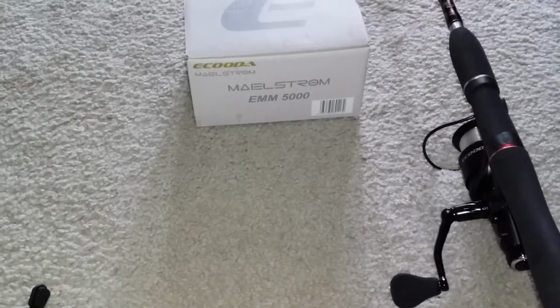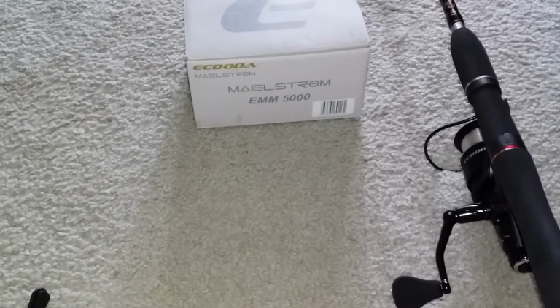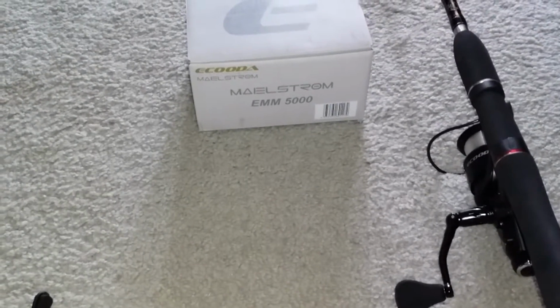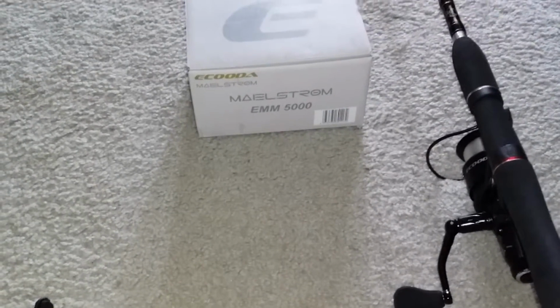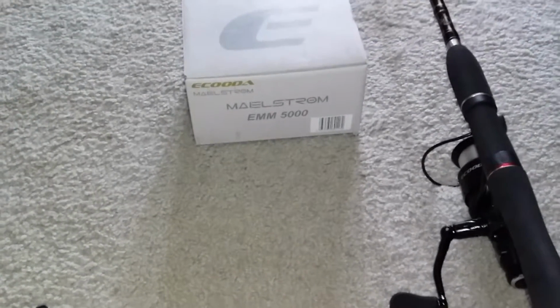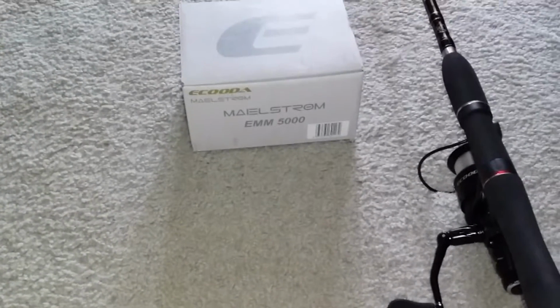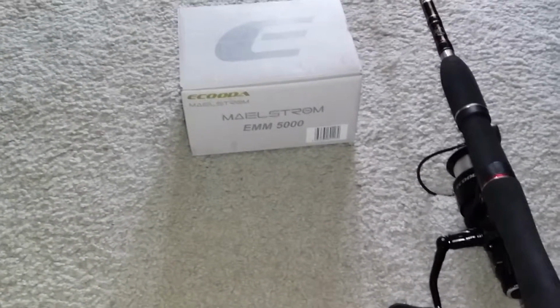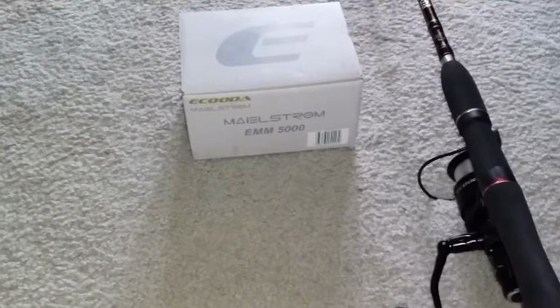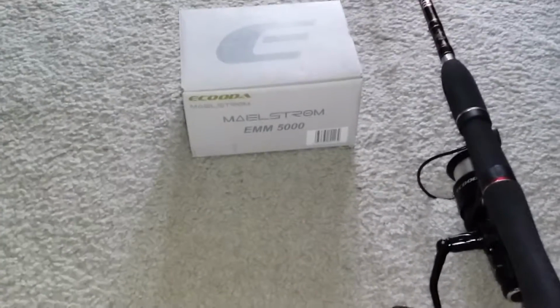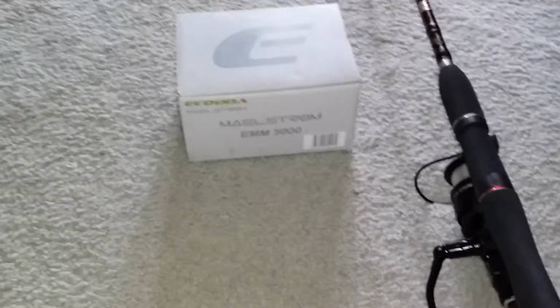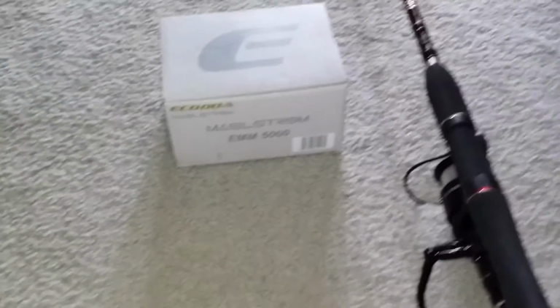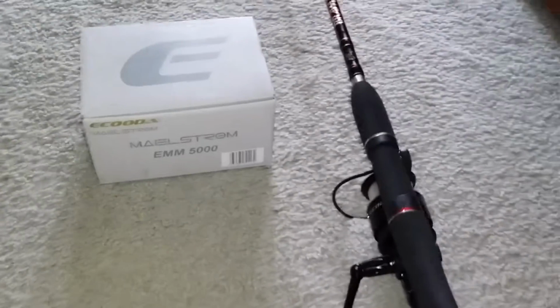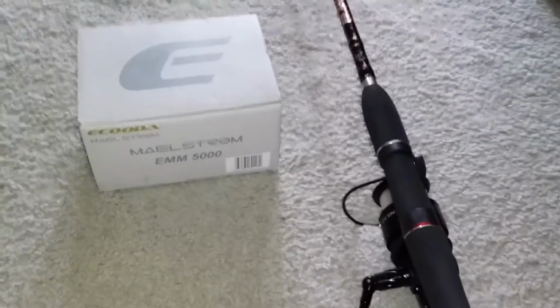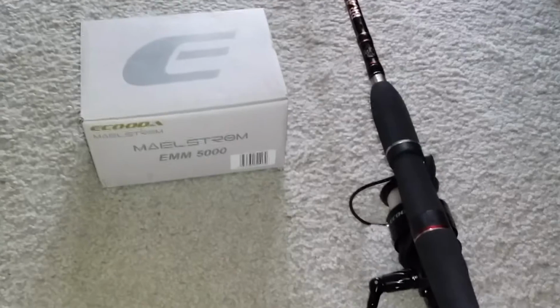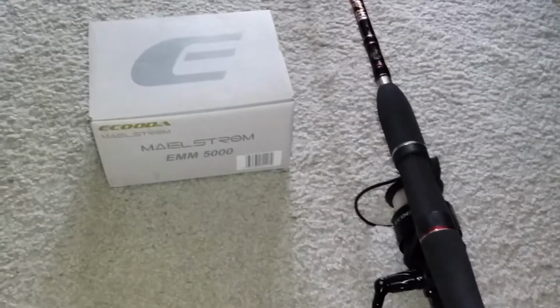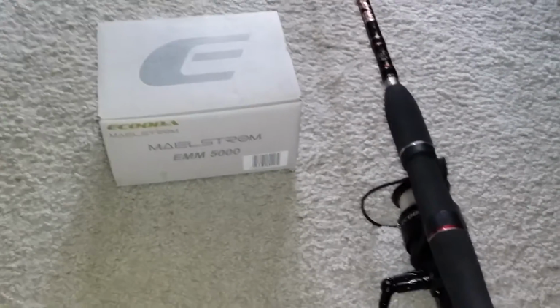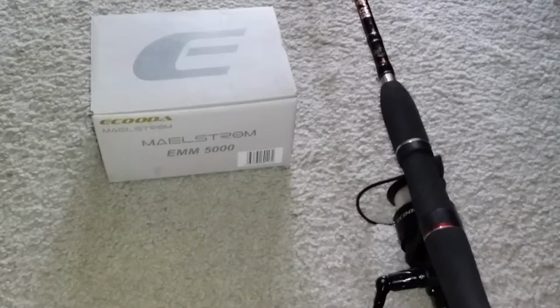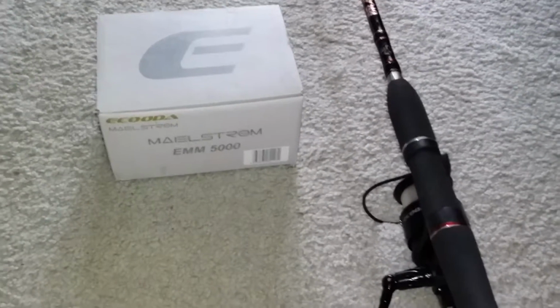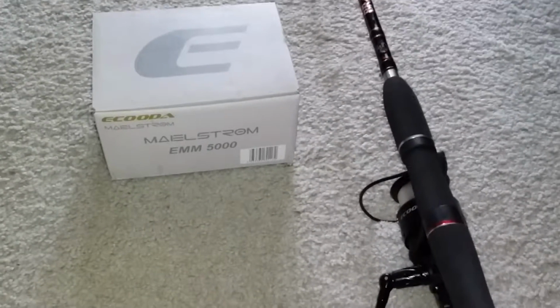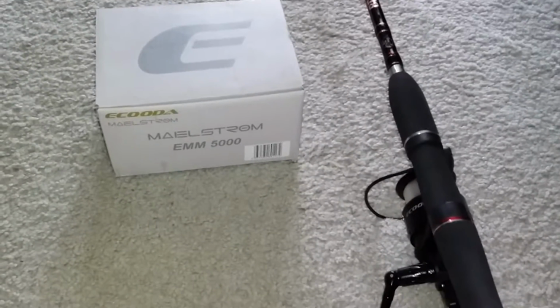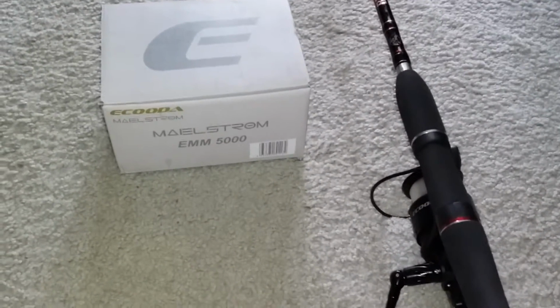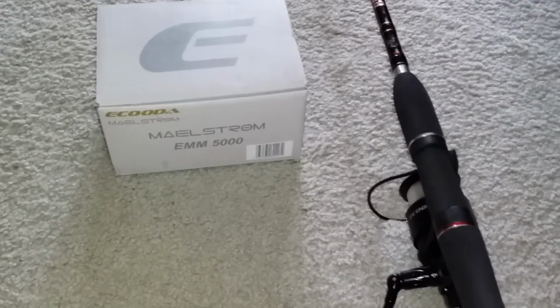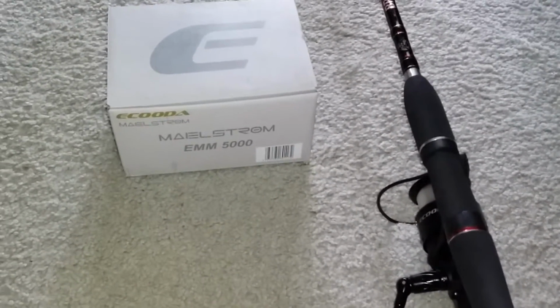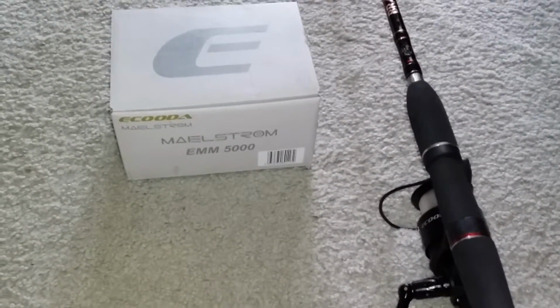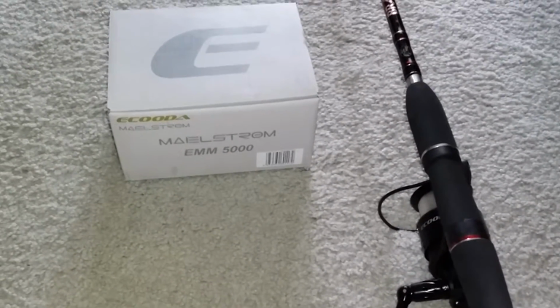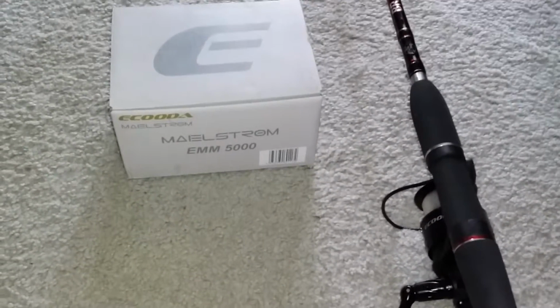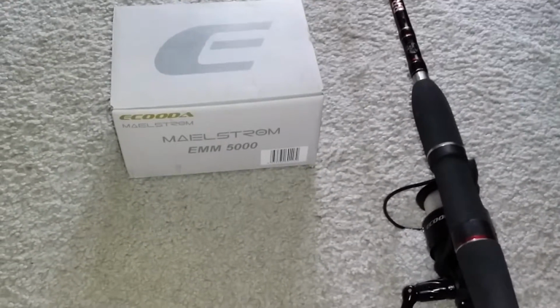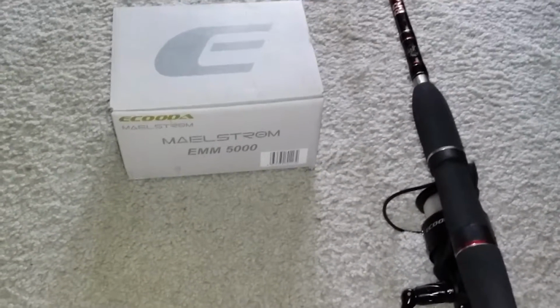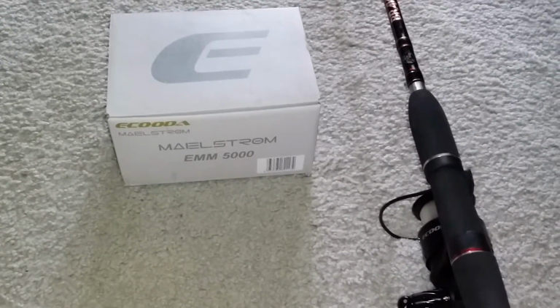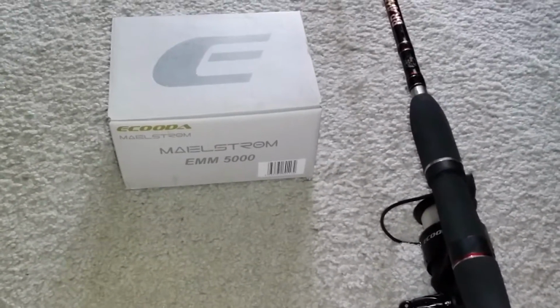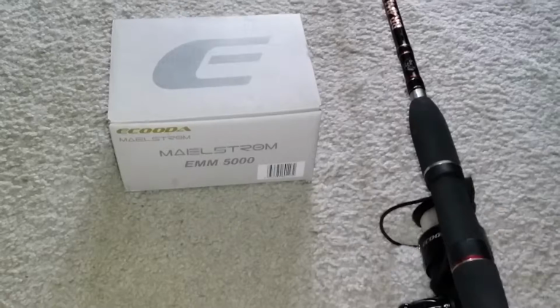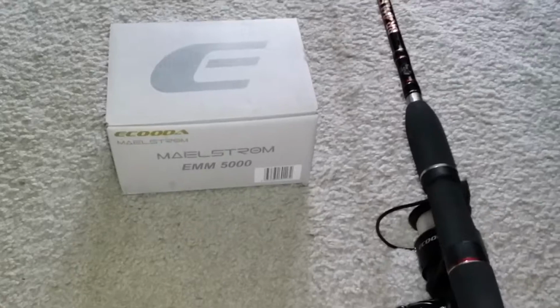Hi guys! Today's review is for the Kasking Maelstrom EMM5000 fishing reel.